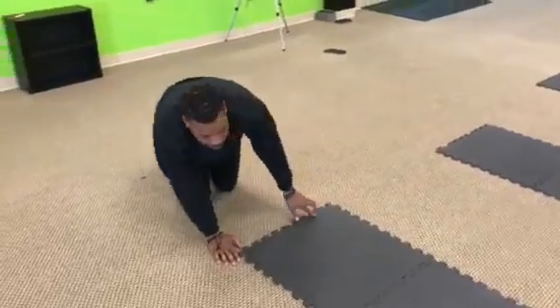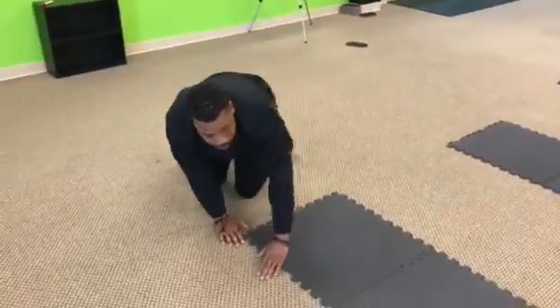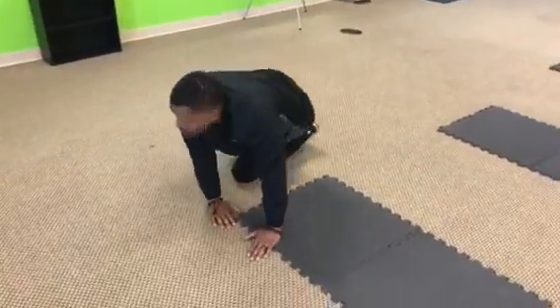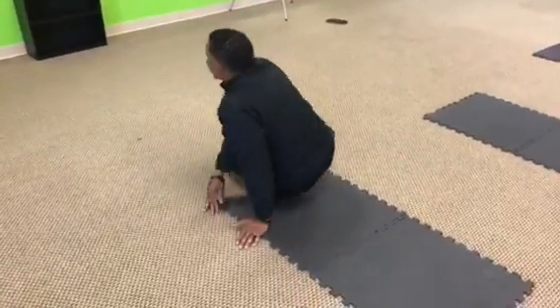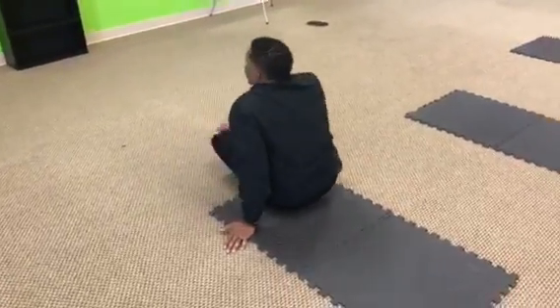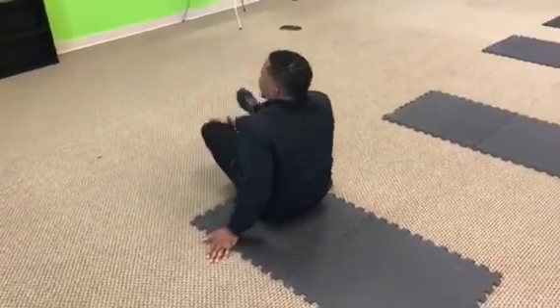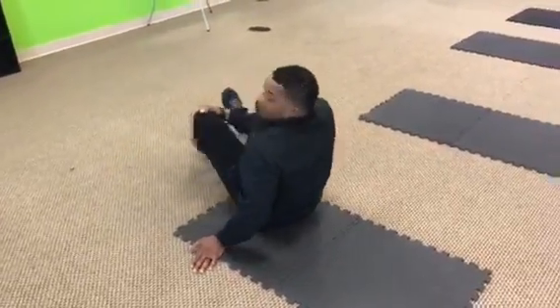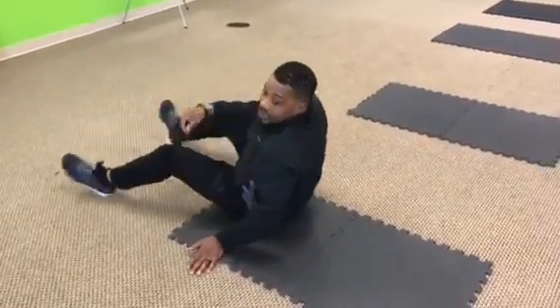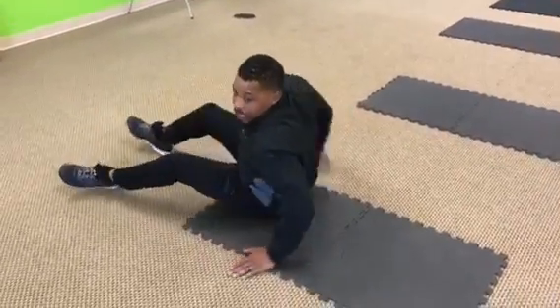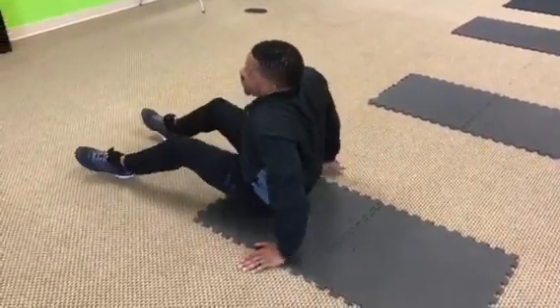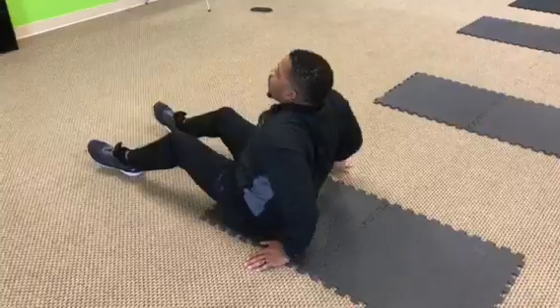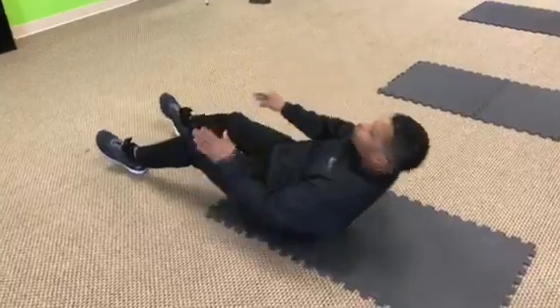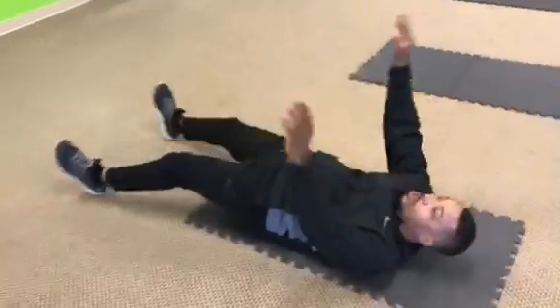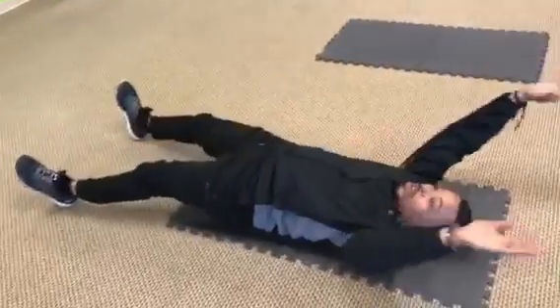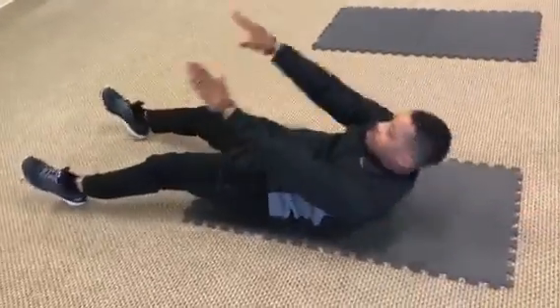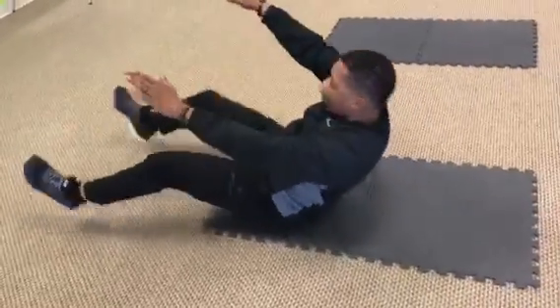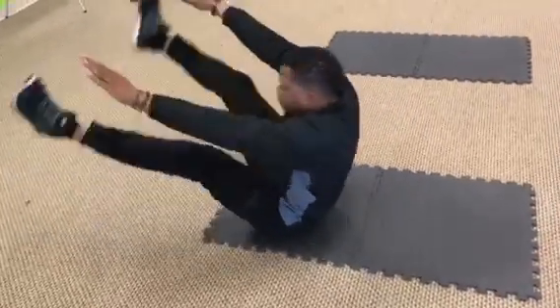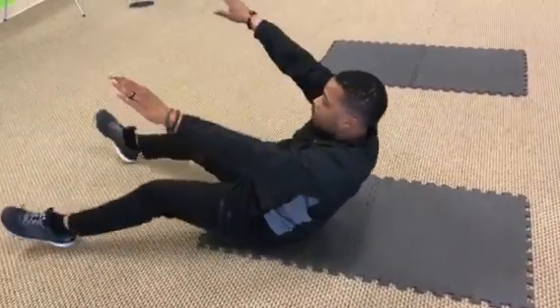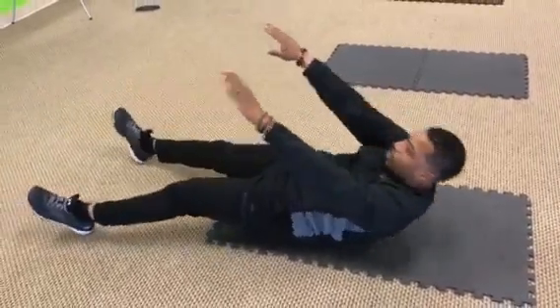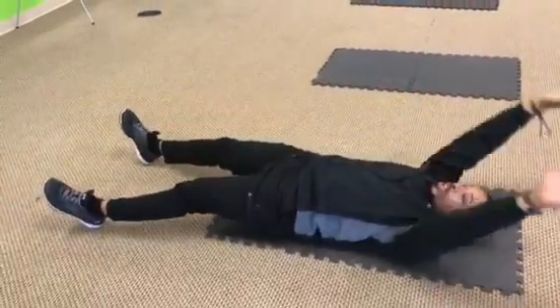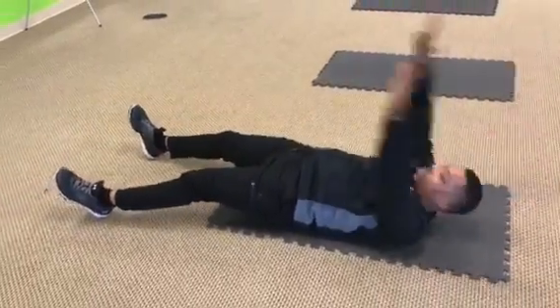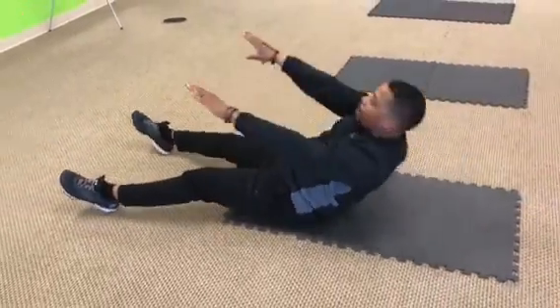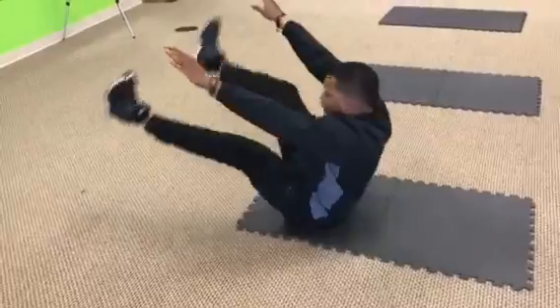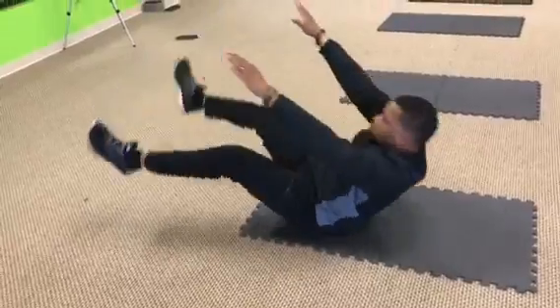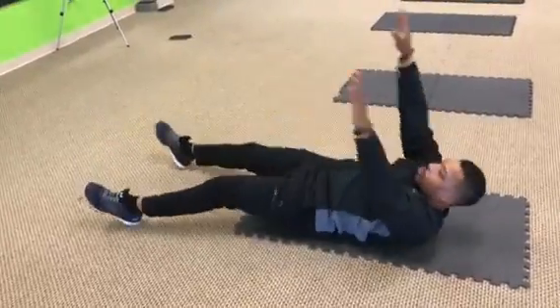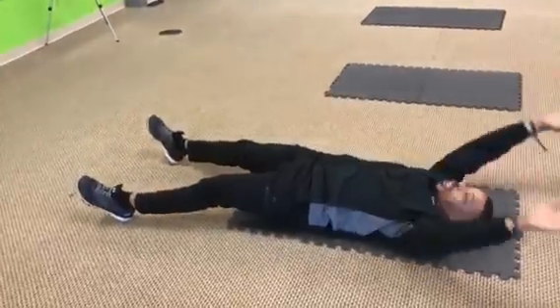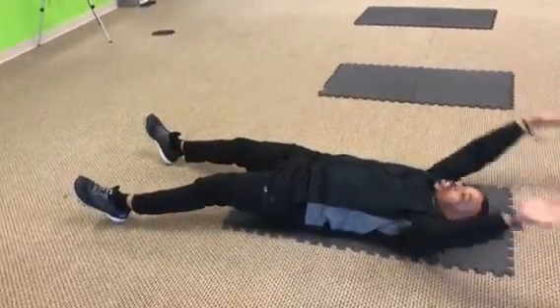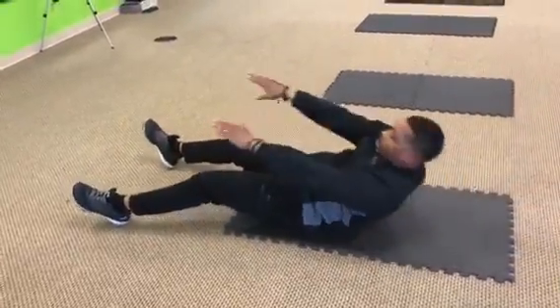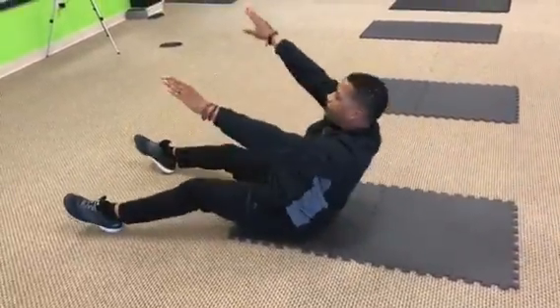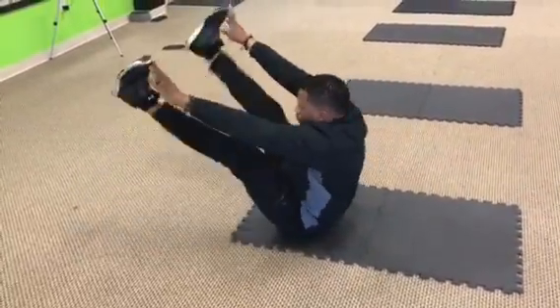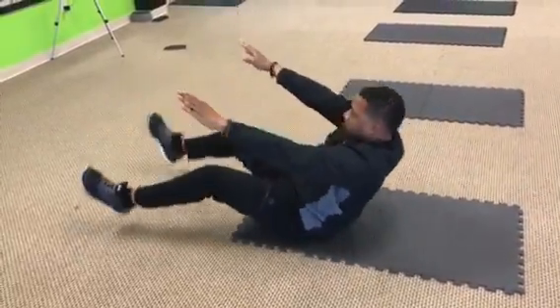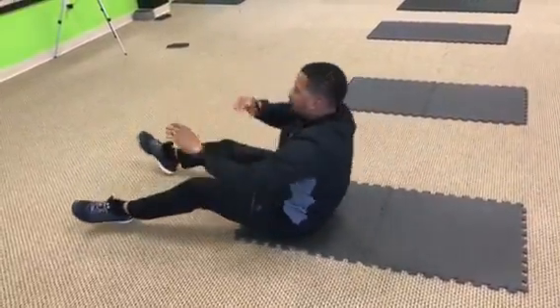Number three, raise up kicks. Come up, boom, kick those feet. Come up, boom, kick those feet. Come up, kick those feet.